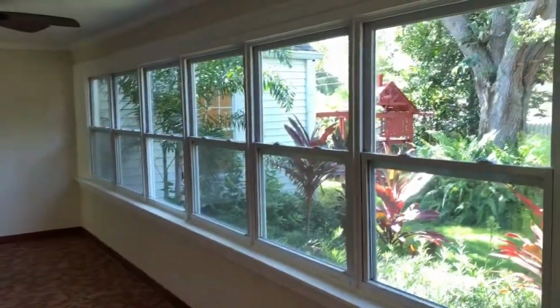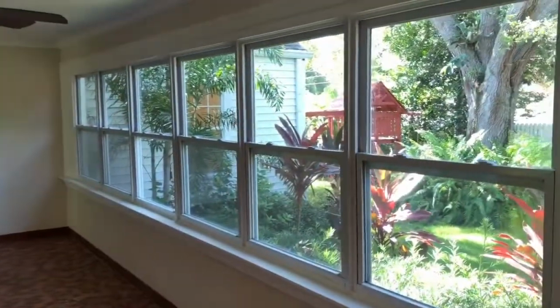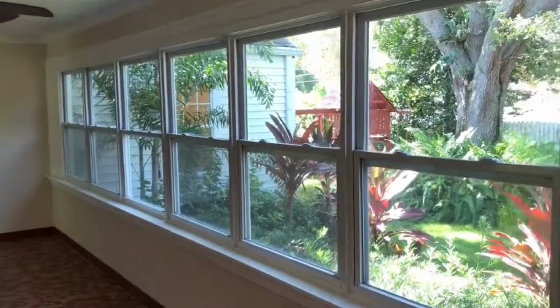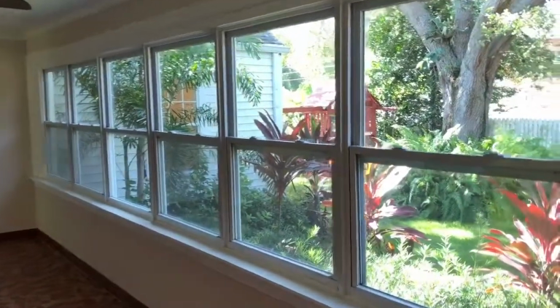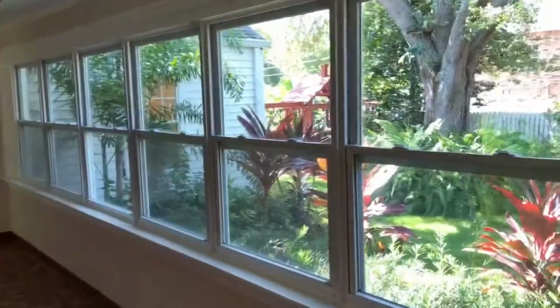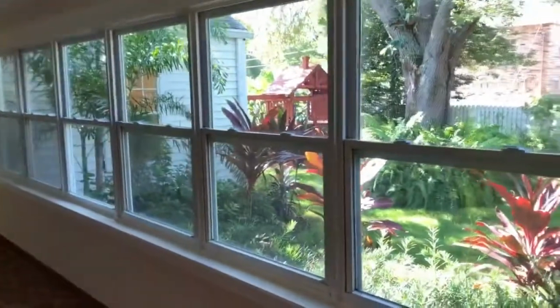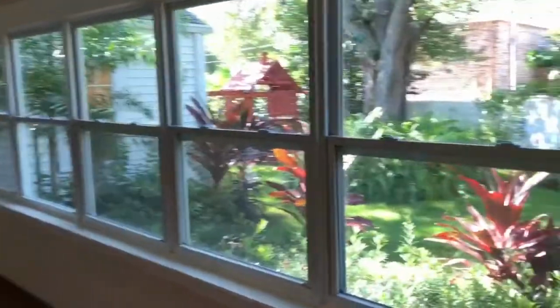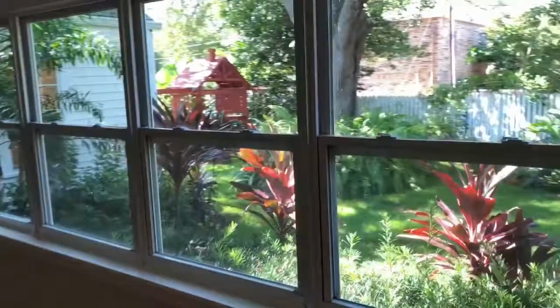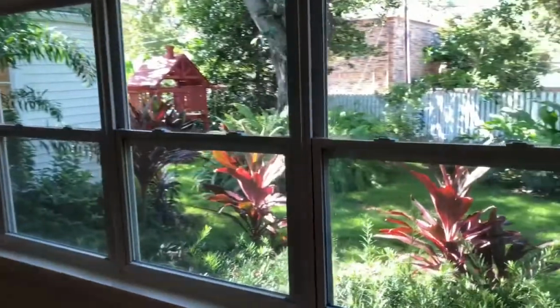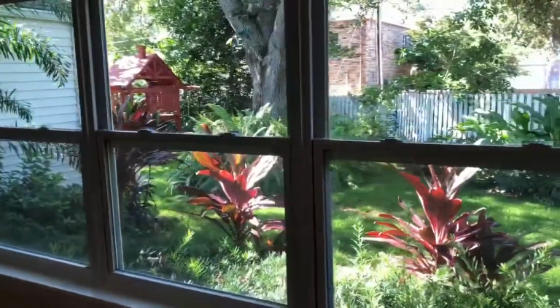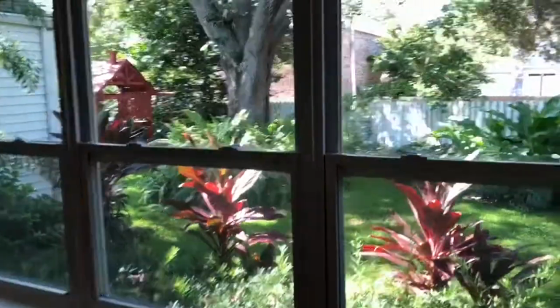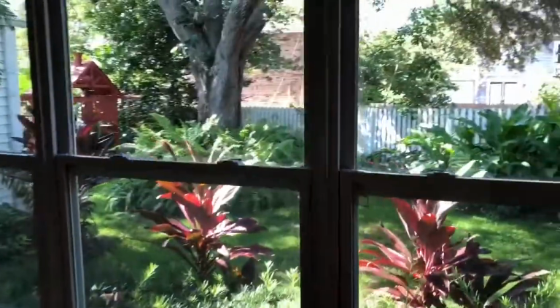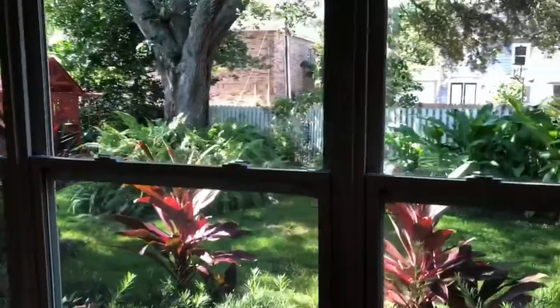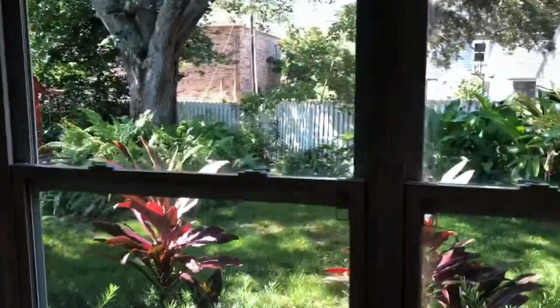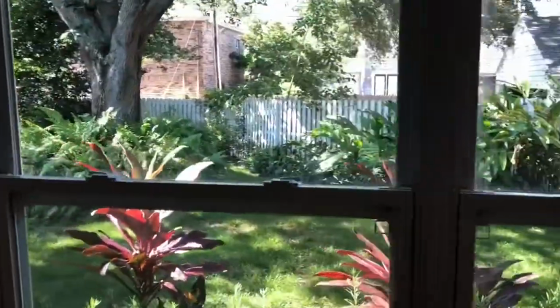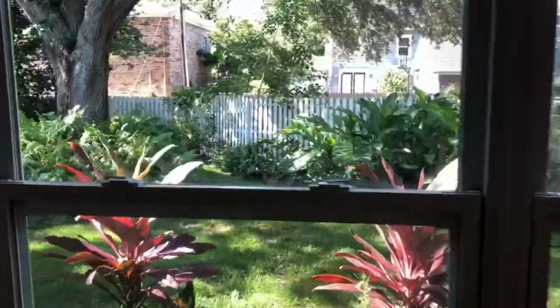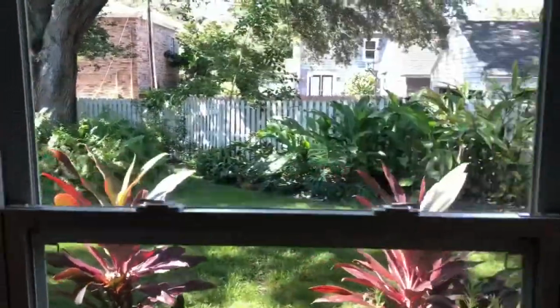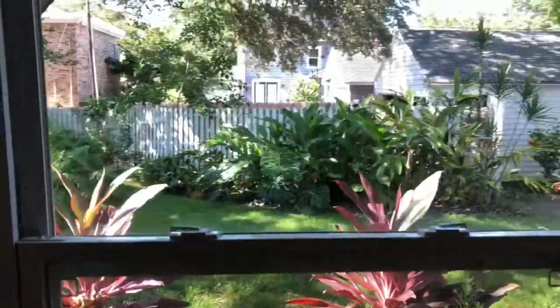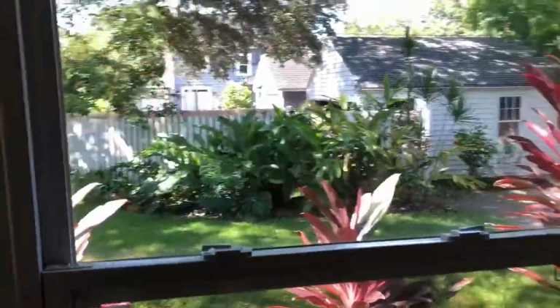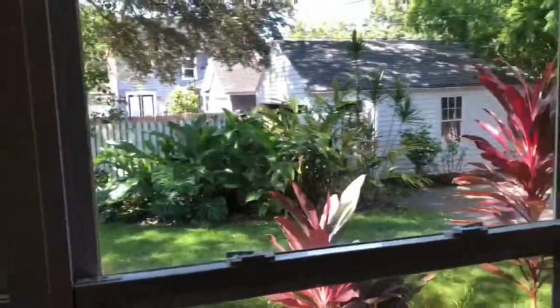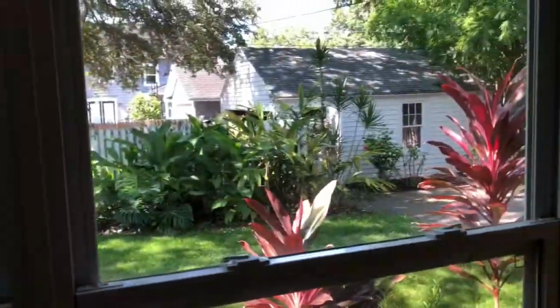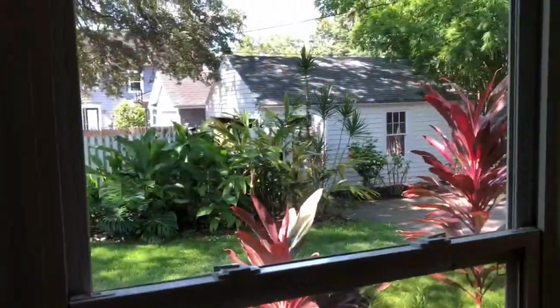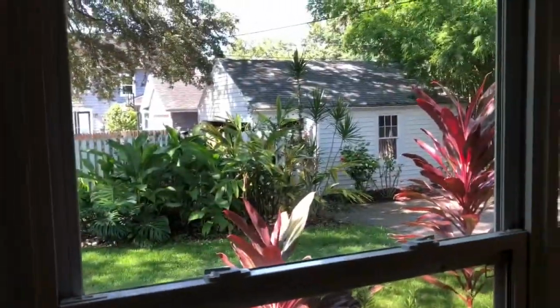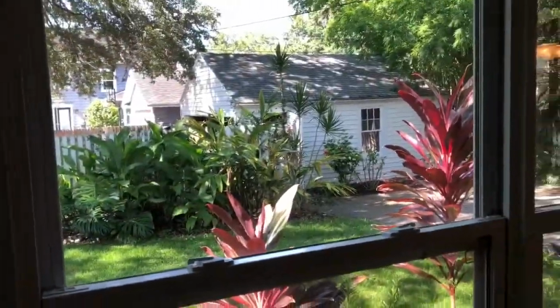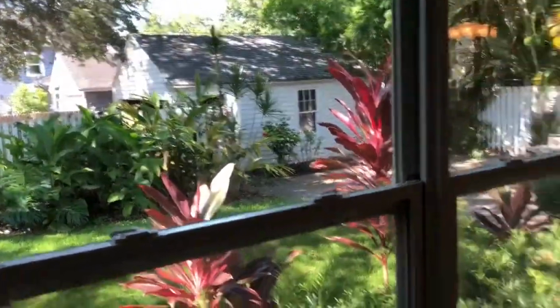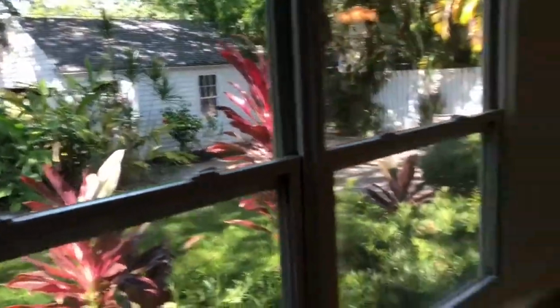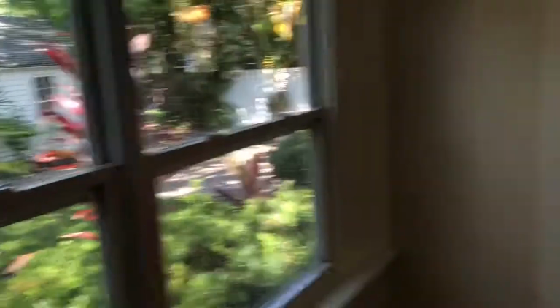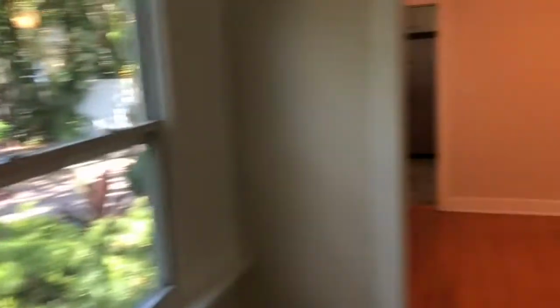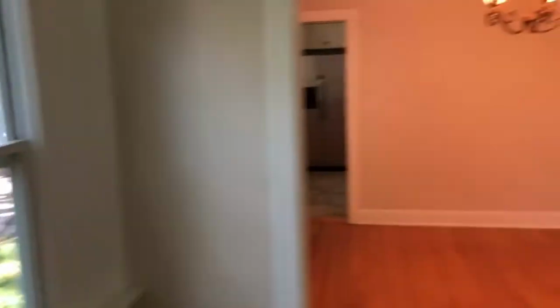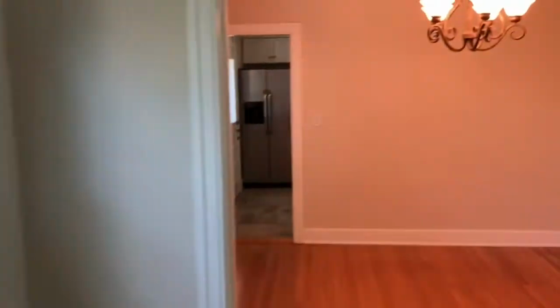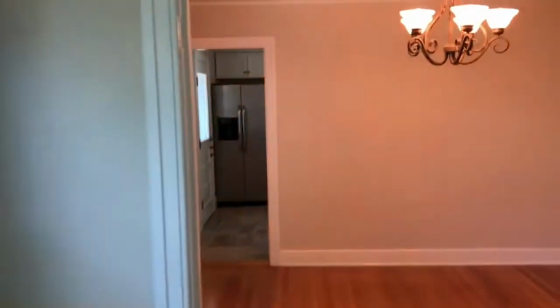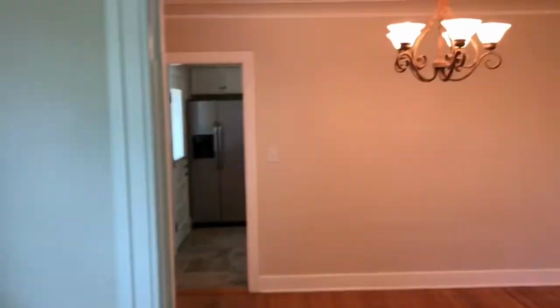New windows. Gorgeous backyard. And your shed is that way. I'm going to take you into the kitchen.